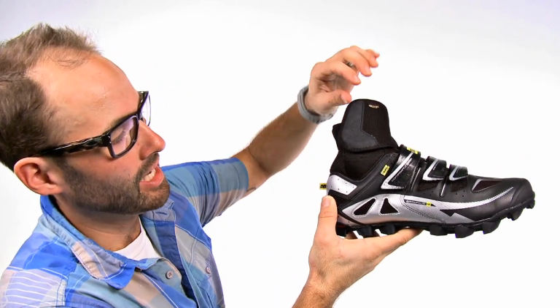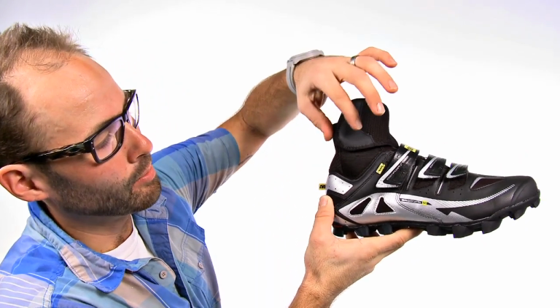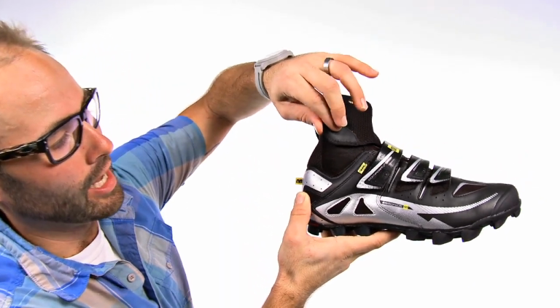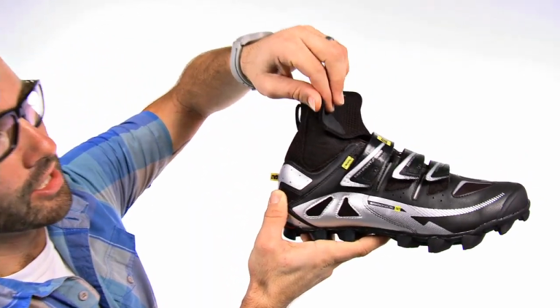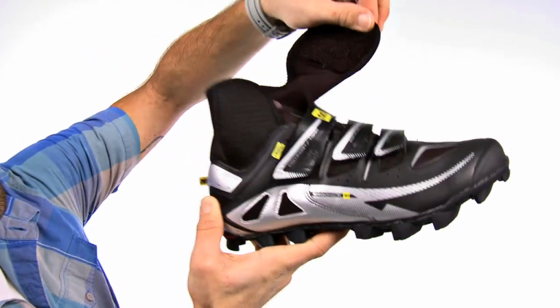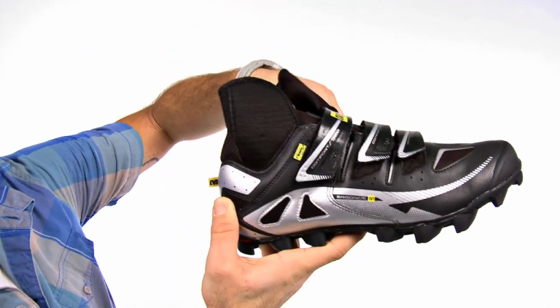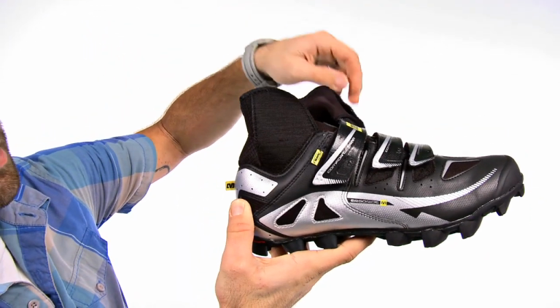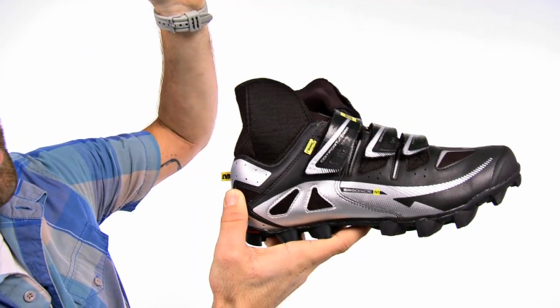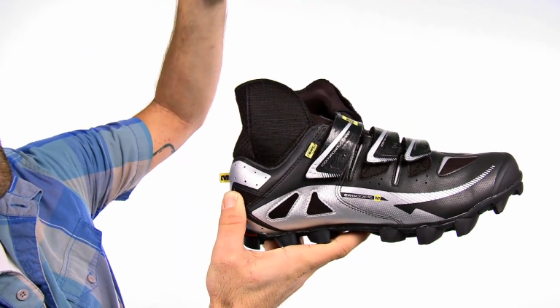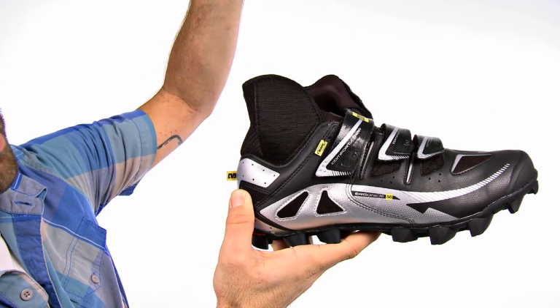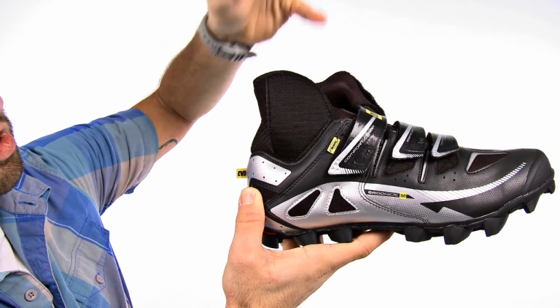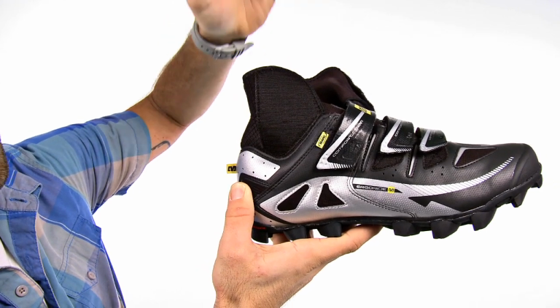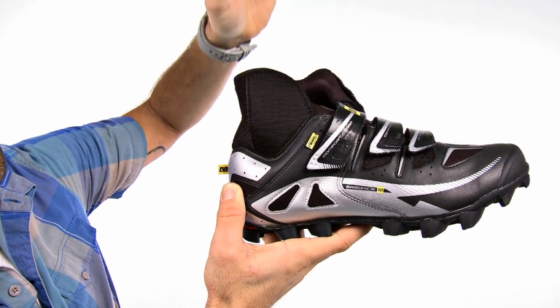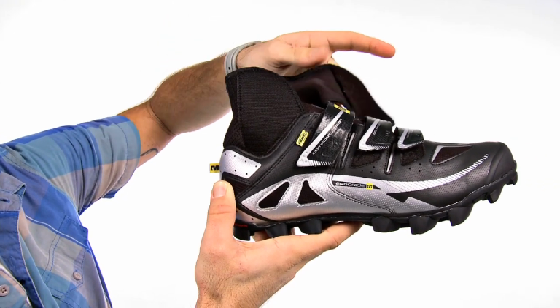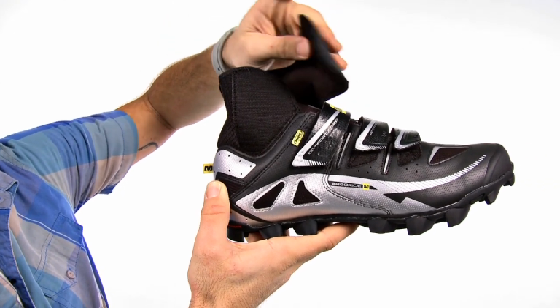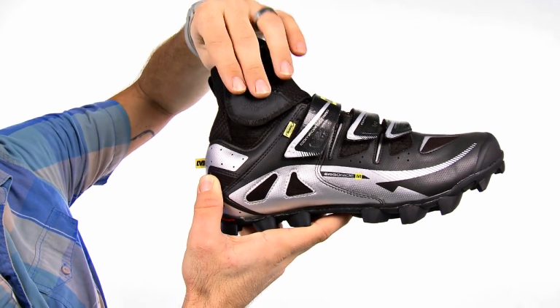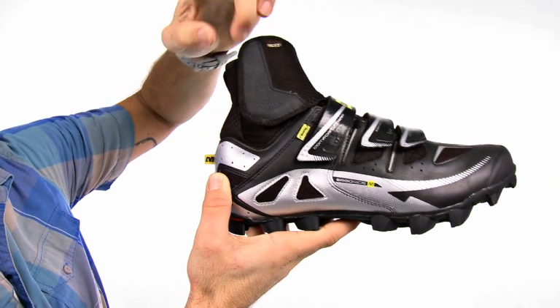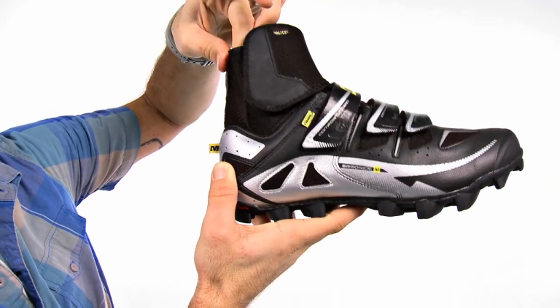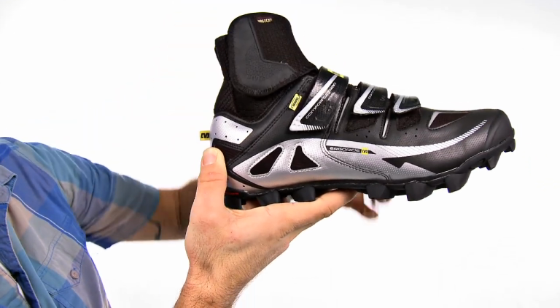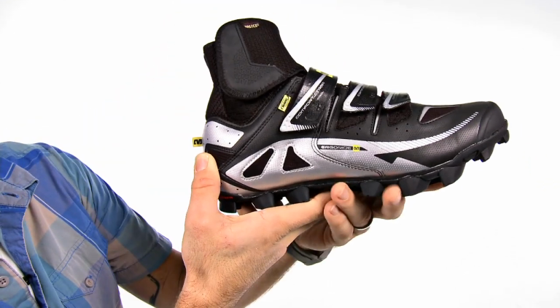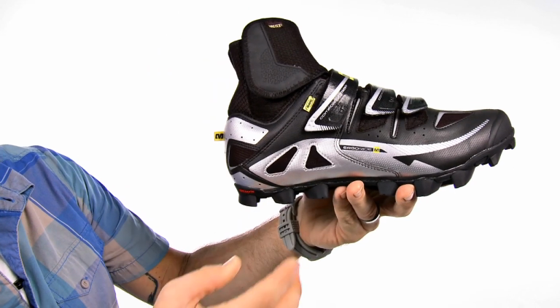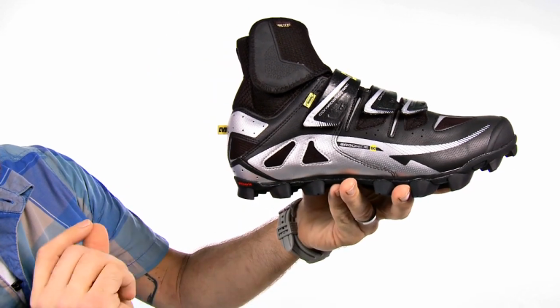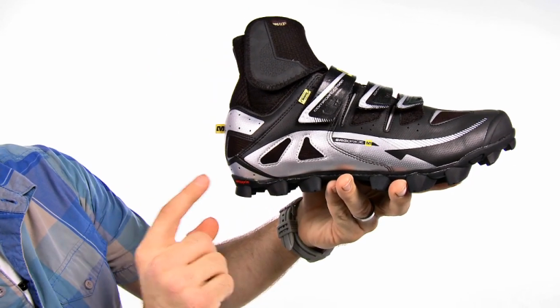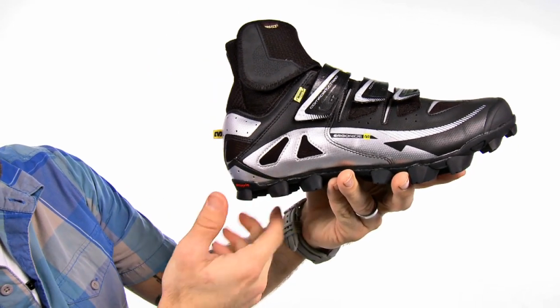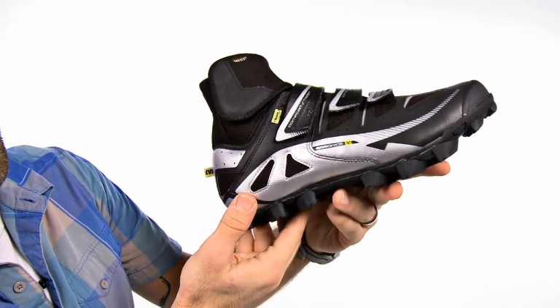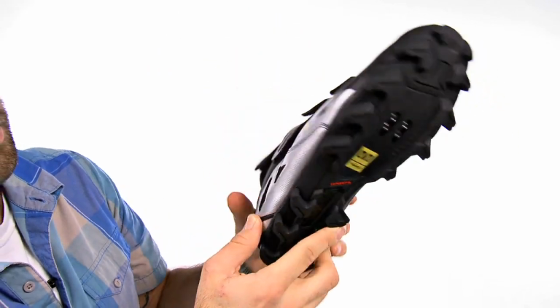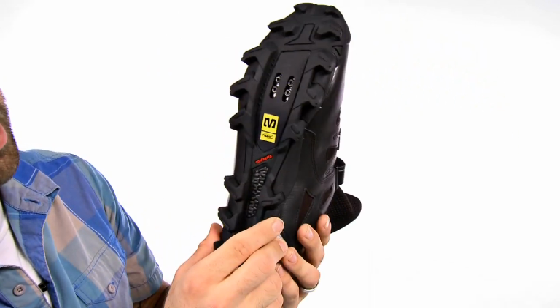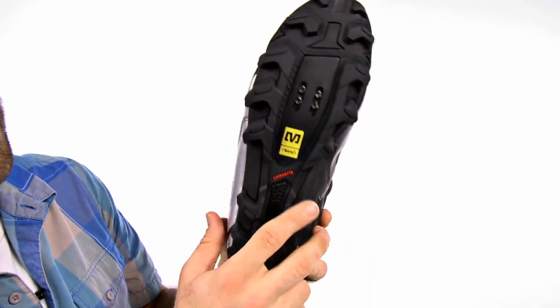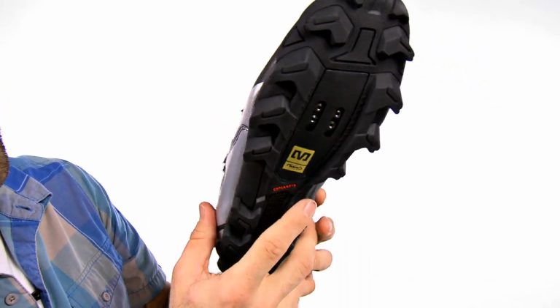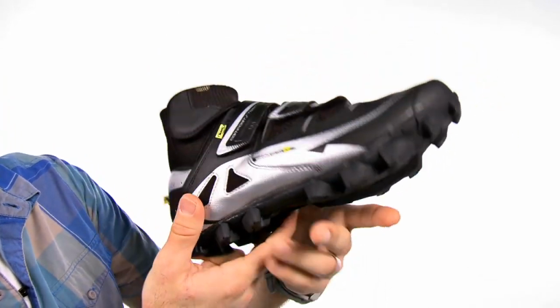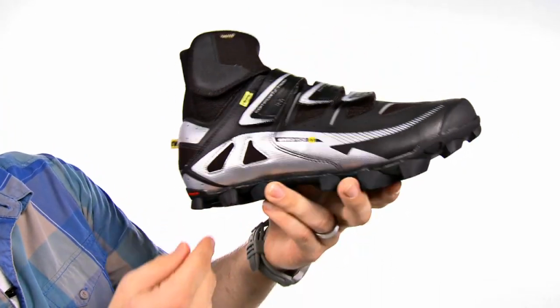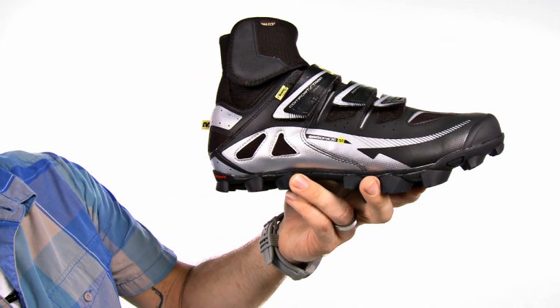It has a neoprene ankle gusset here that's going to prevent any type of slush or rain or sweat from dripping down into your feet. It also has a ContraGrip rubber sole so if you do have to hop off the bike, no problems there.